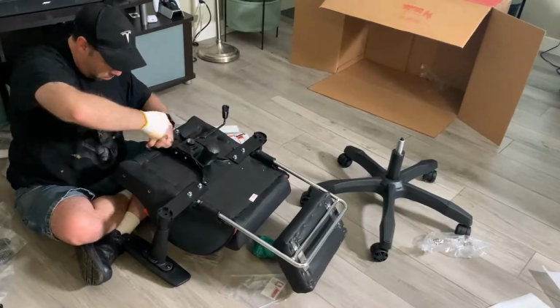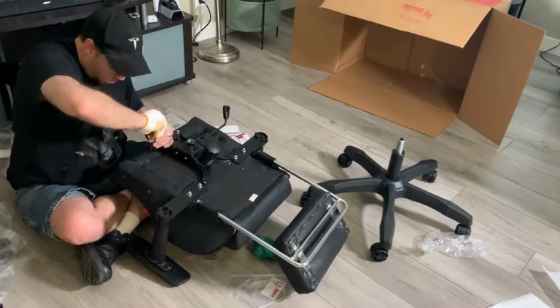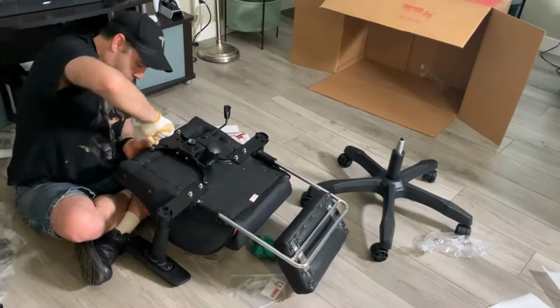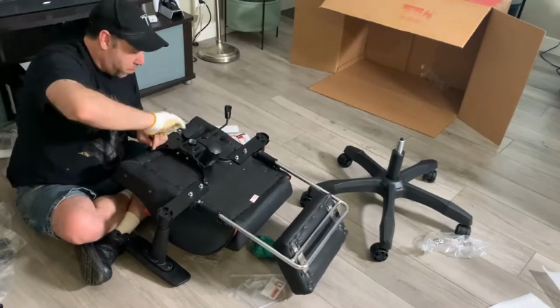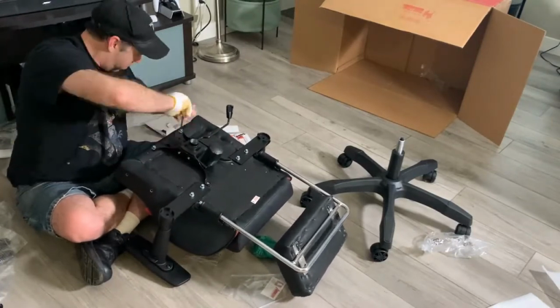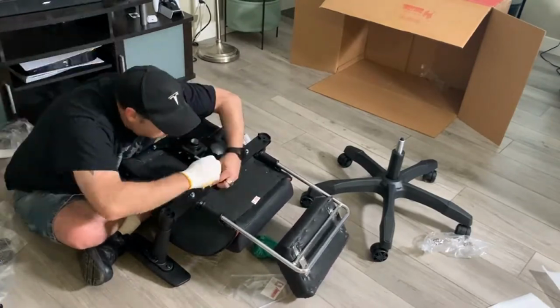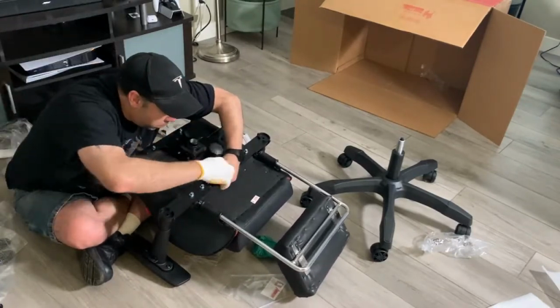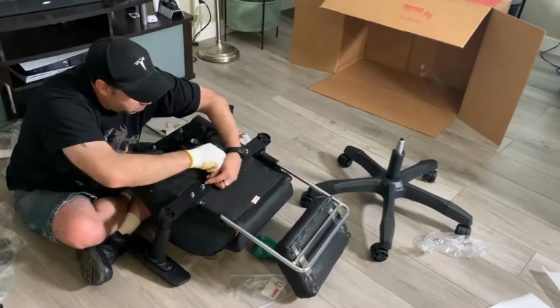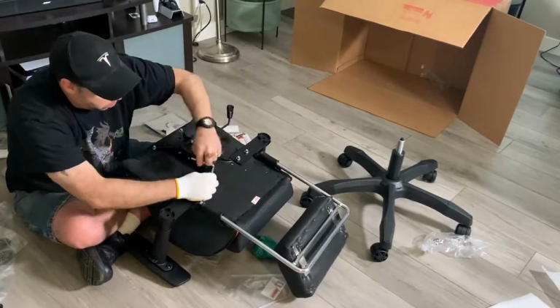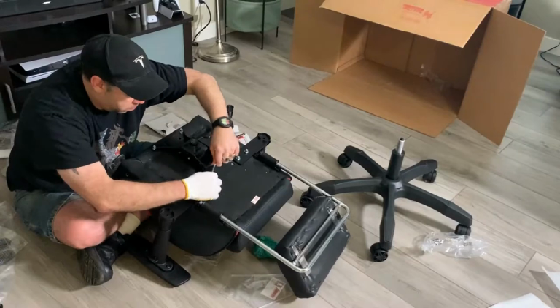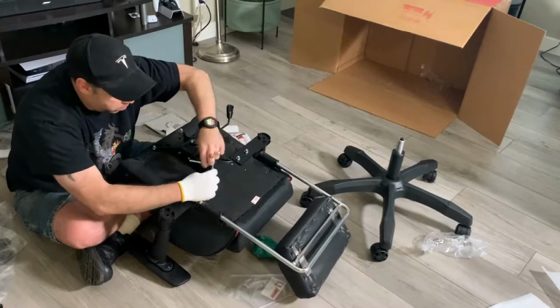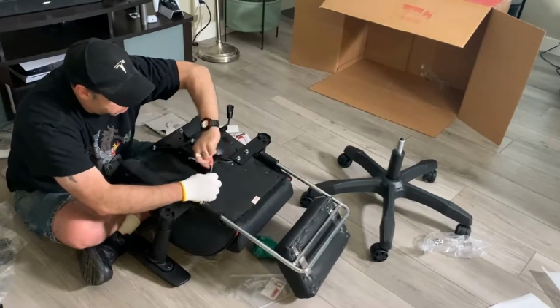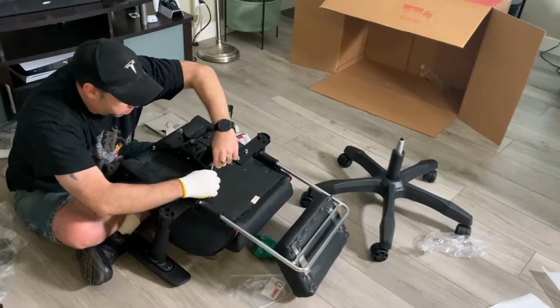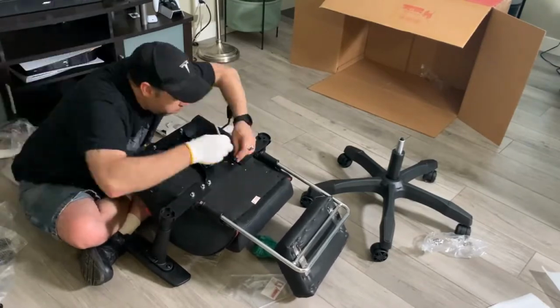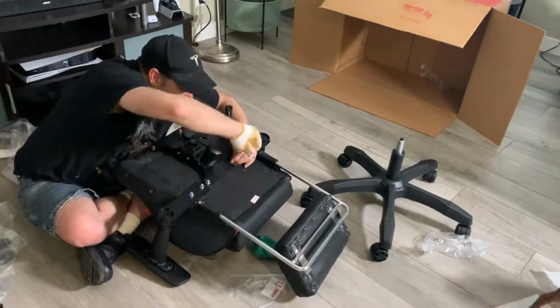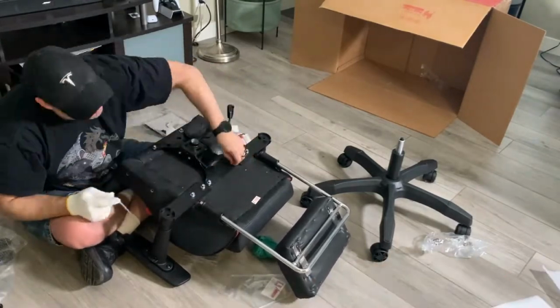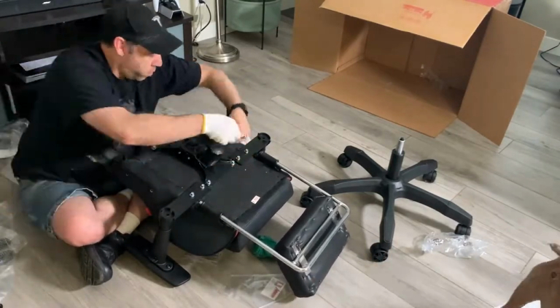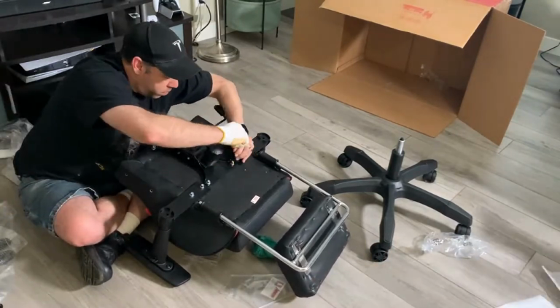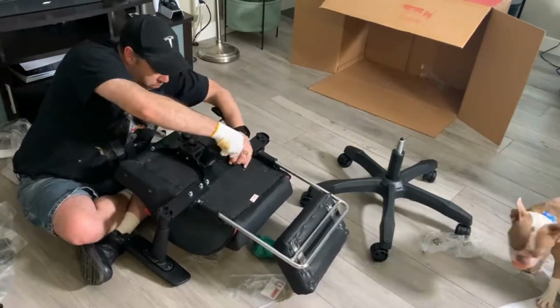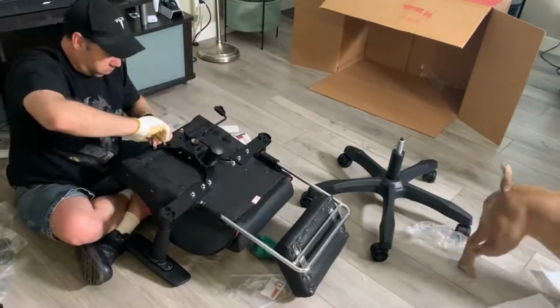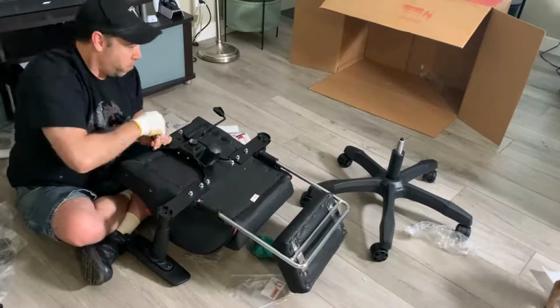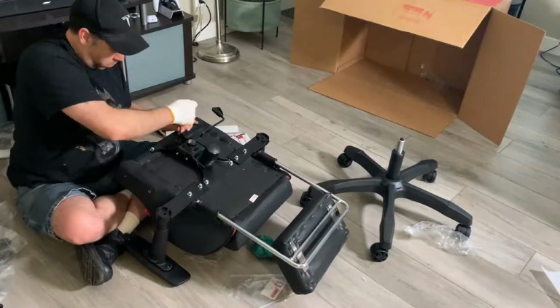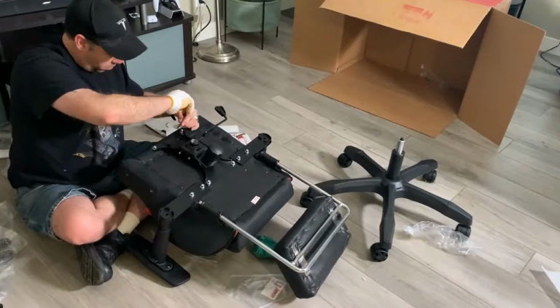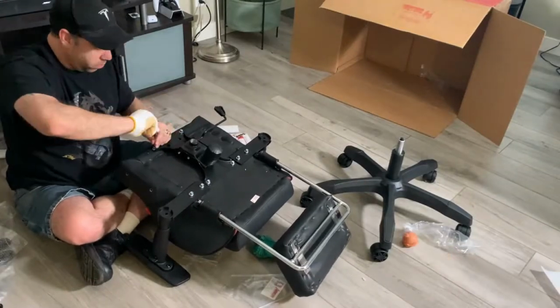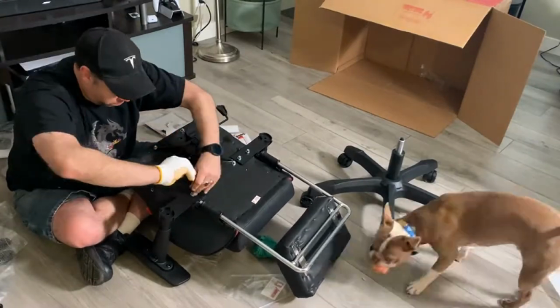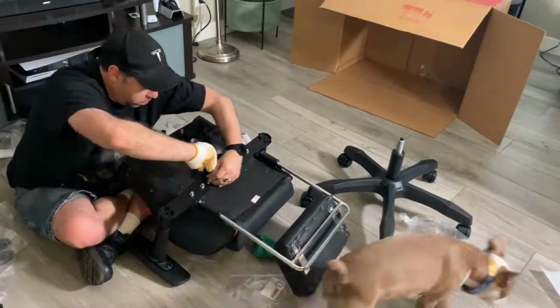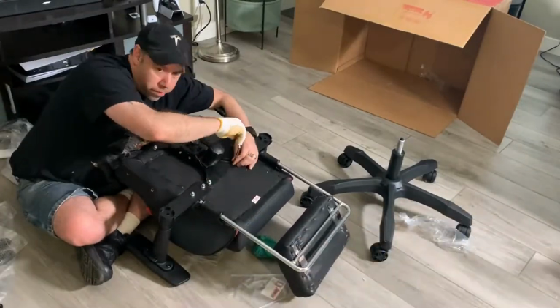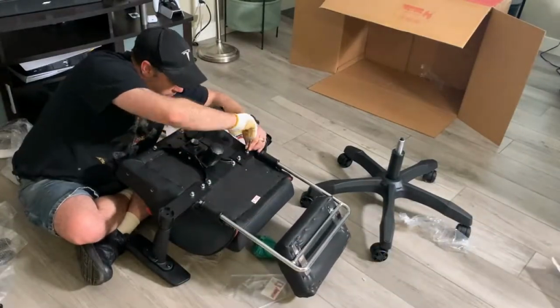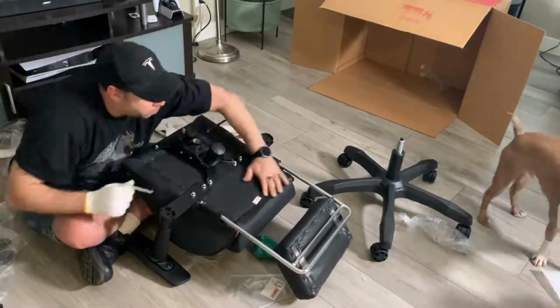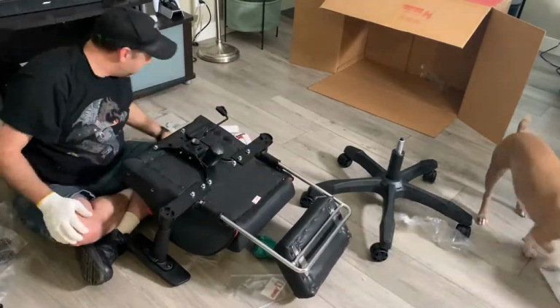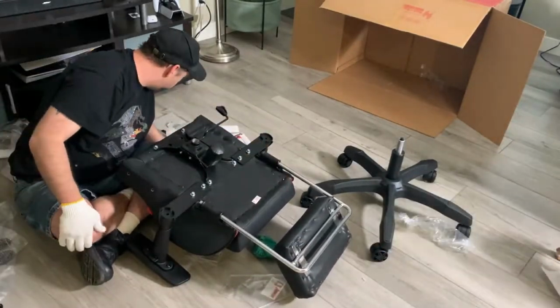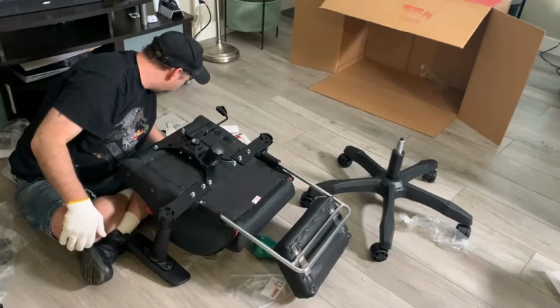We put on the chair lever where it goes into the gas piston cylinder, then tighten everything. I always keep everything loose and tighten it after, making sure I have everything seated right in case anything has to slide.